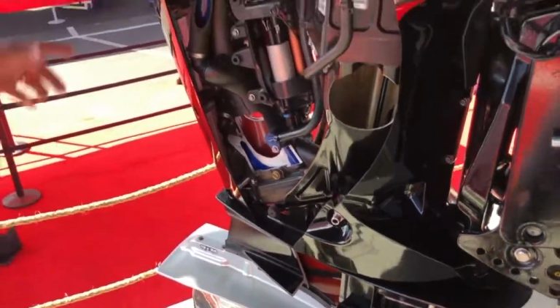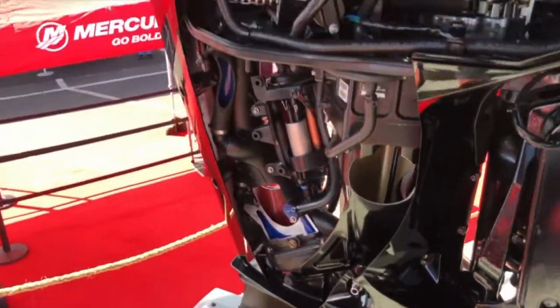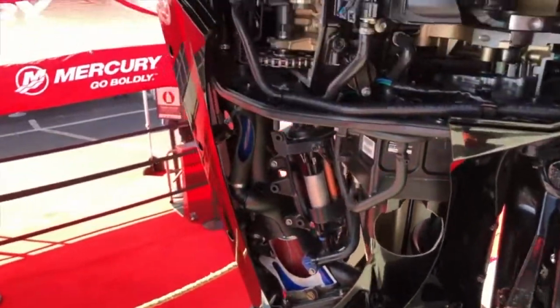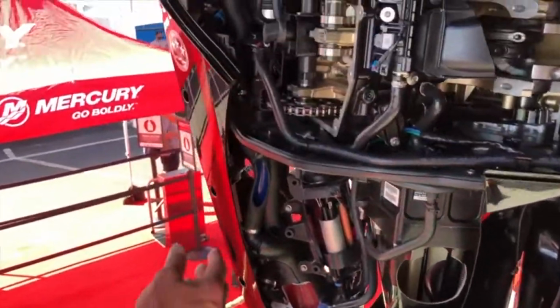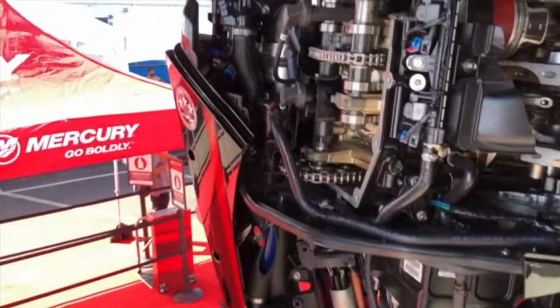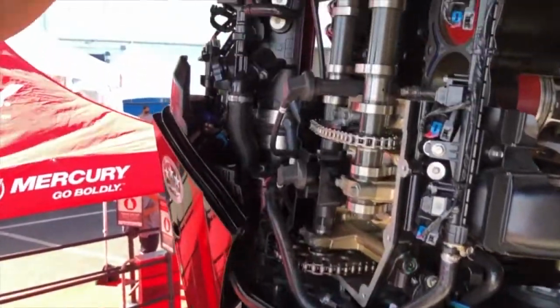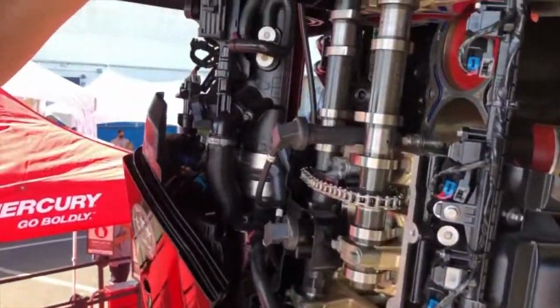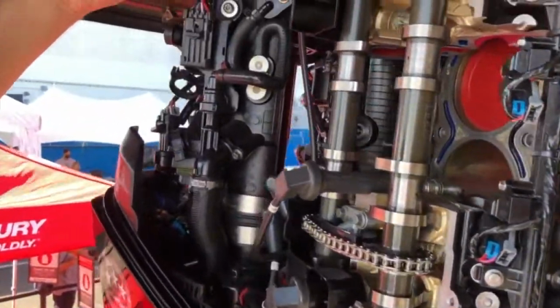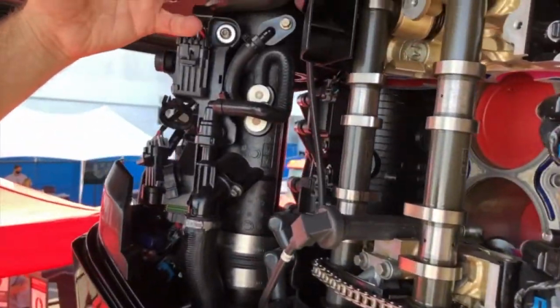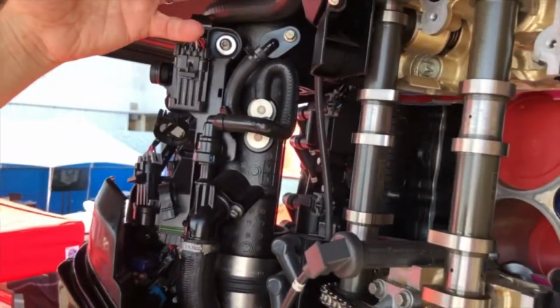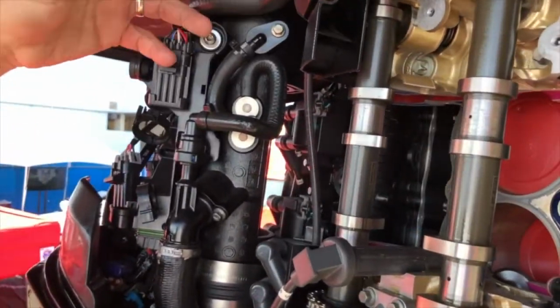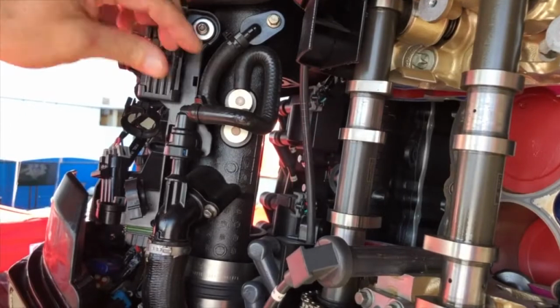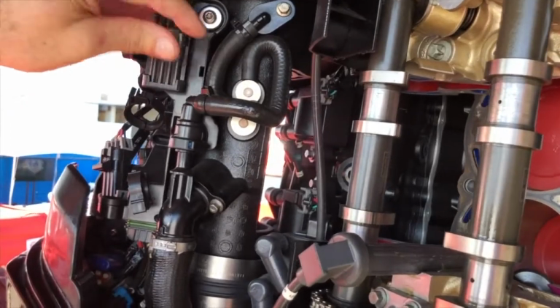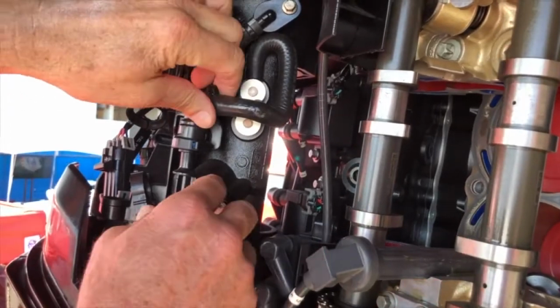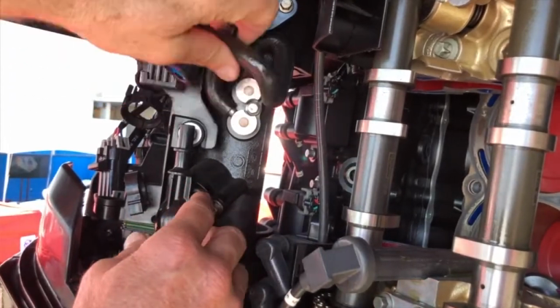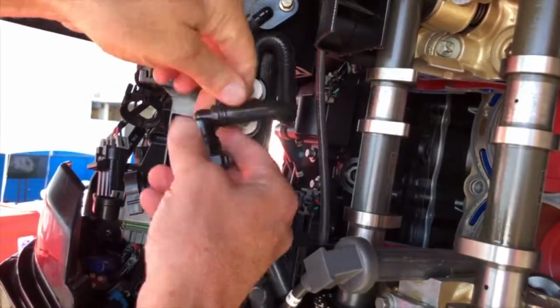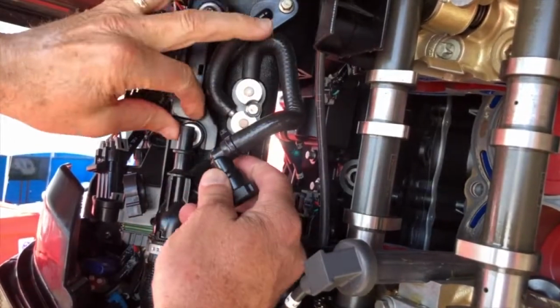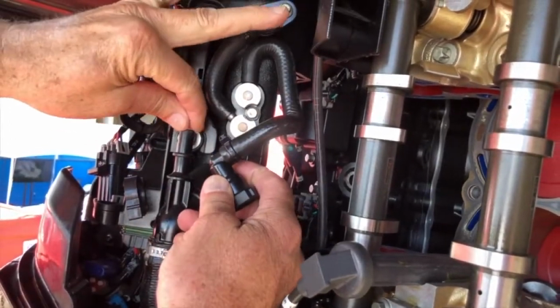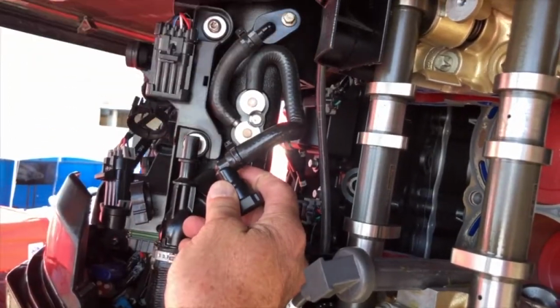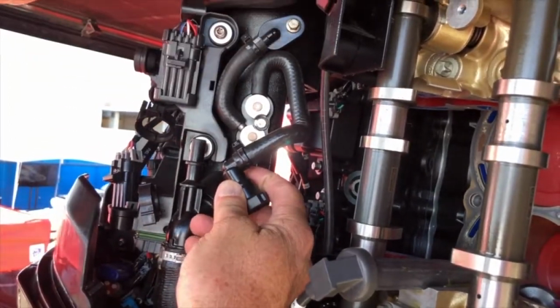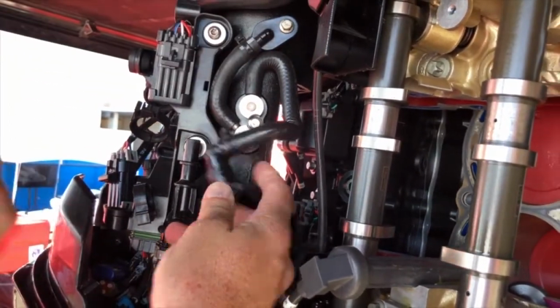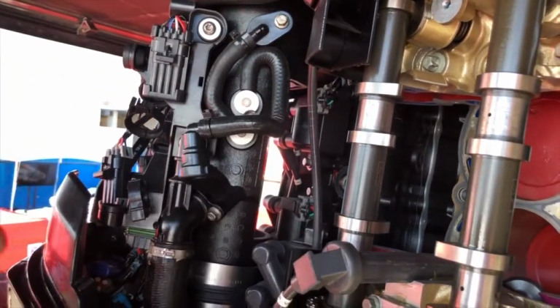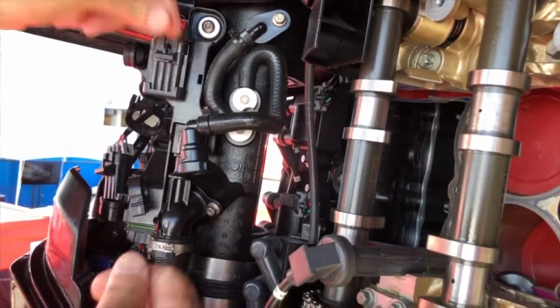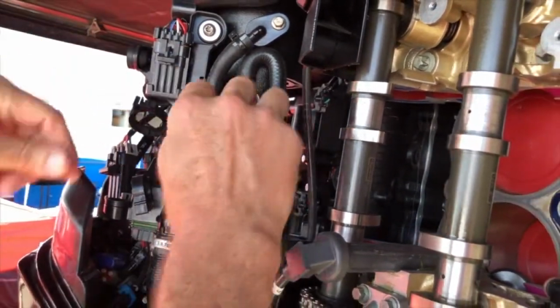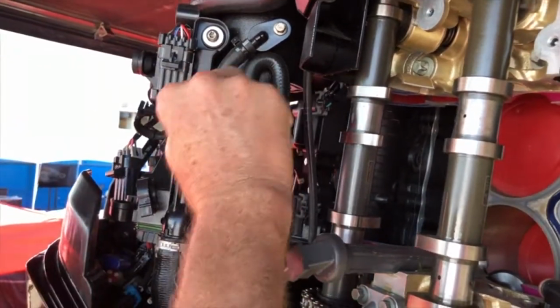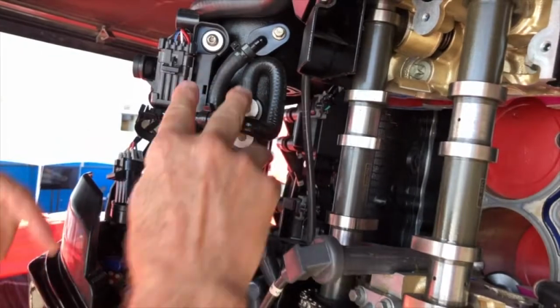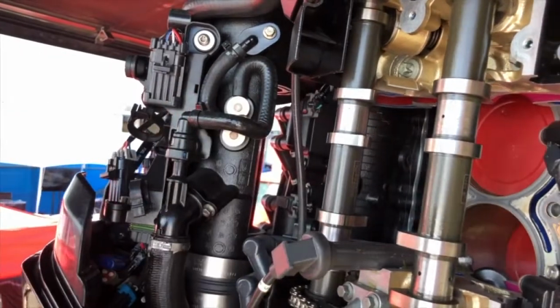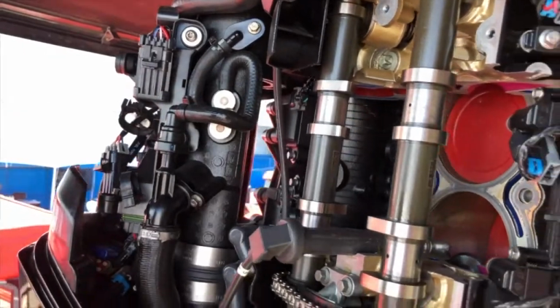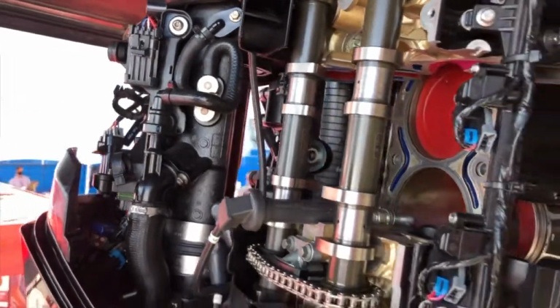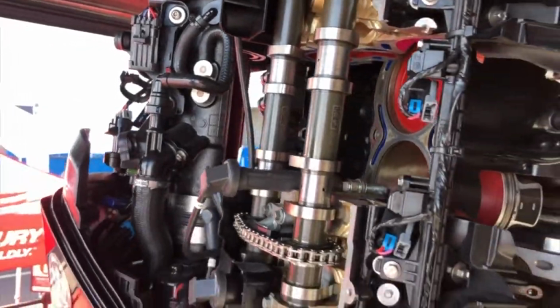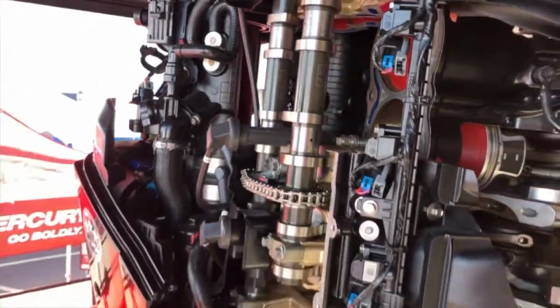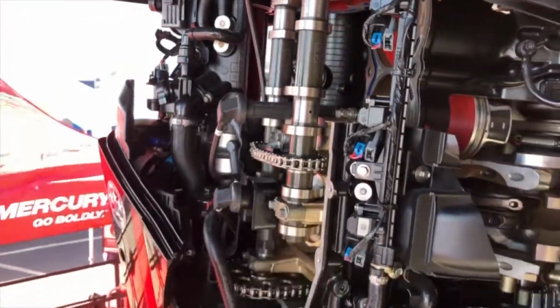Another really cool thing — say for summer you get back into some sand or murky water. You pop this off and there's a little tube in here. You pull it out, you can clean it out, shove it back in, pop that back on, and your boat's going to be breathing water again.